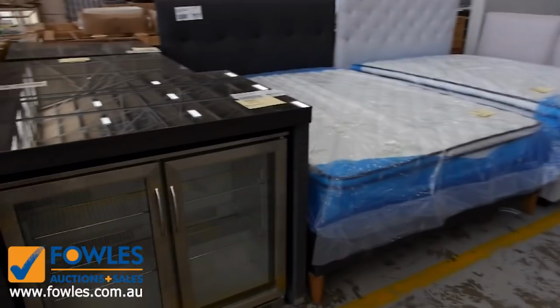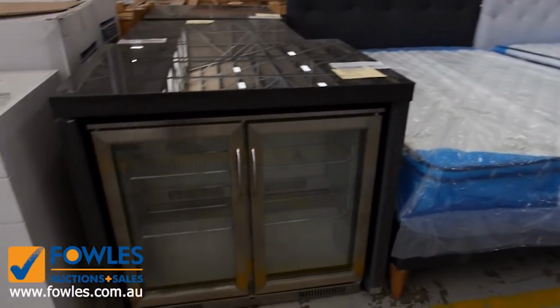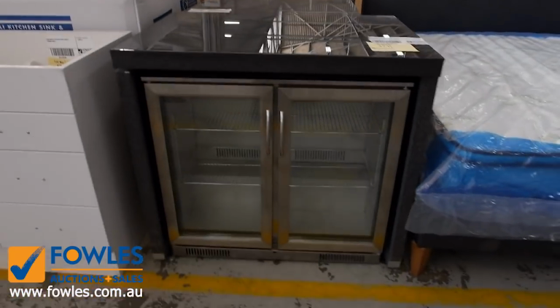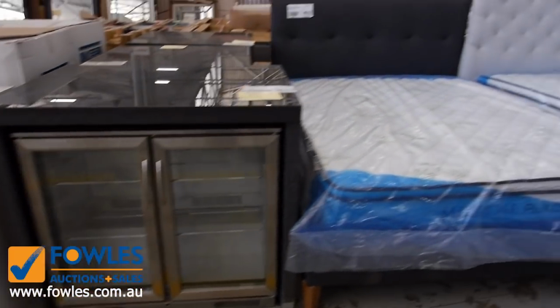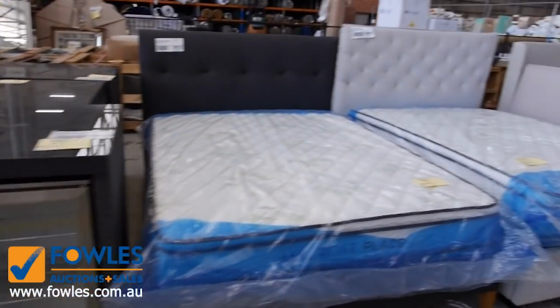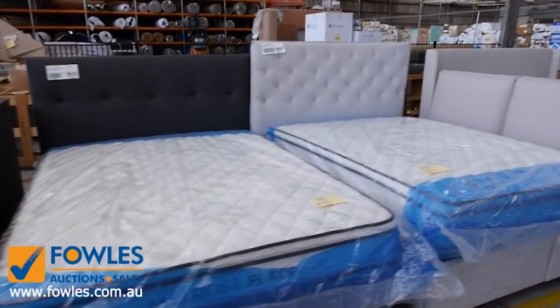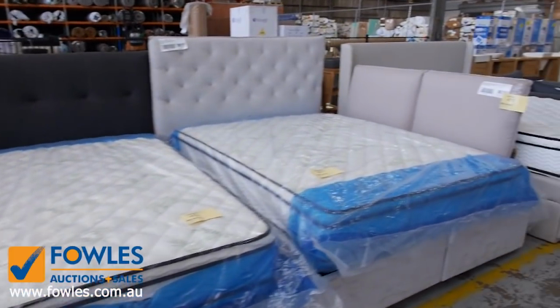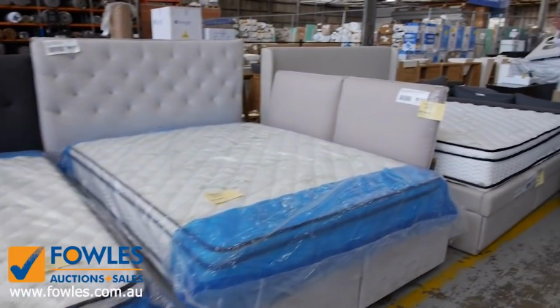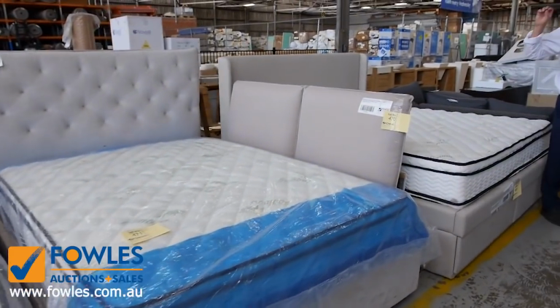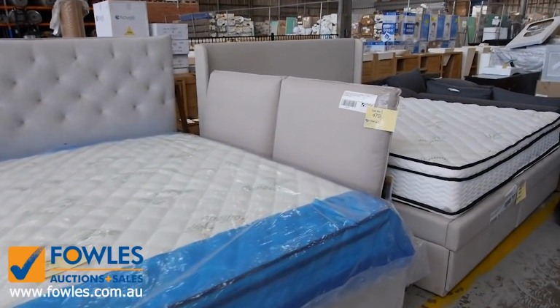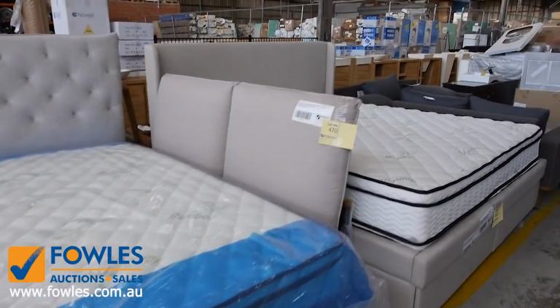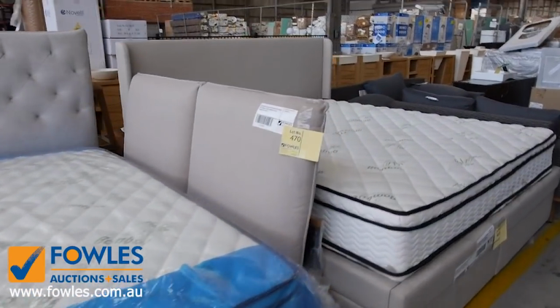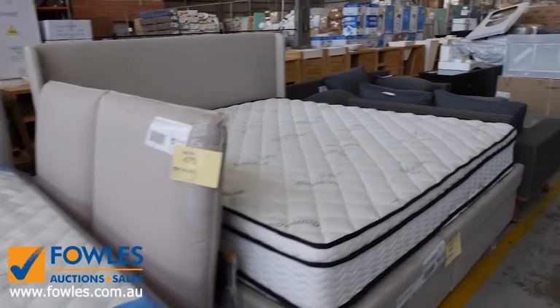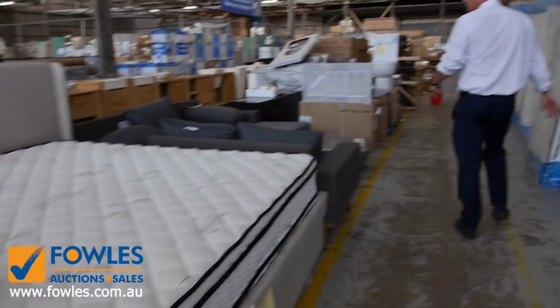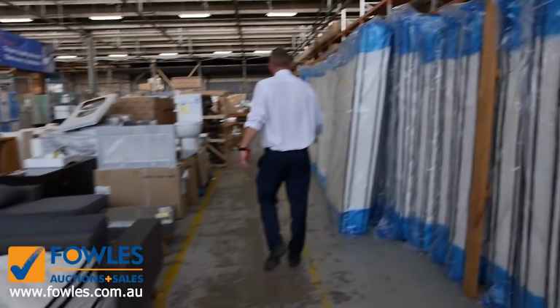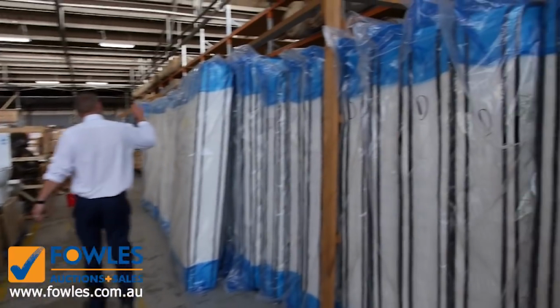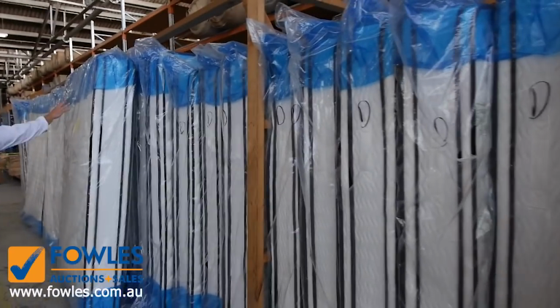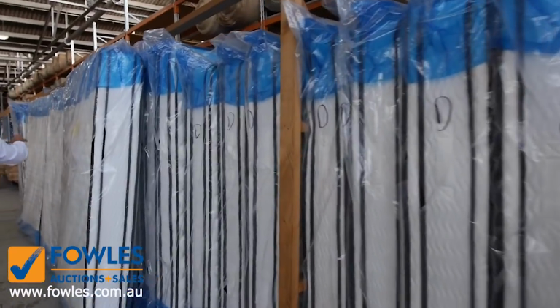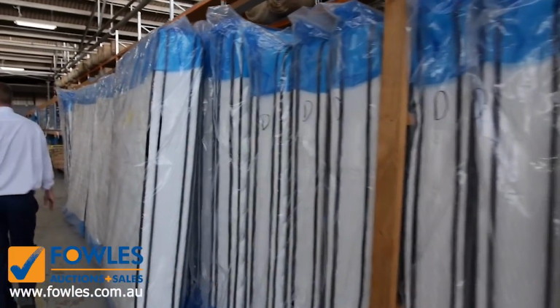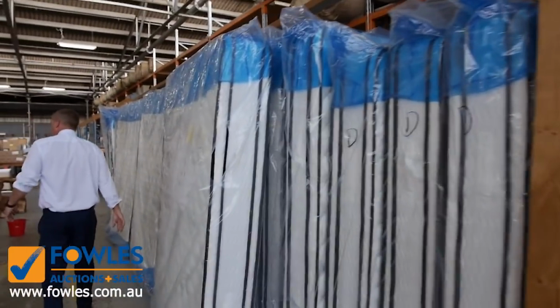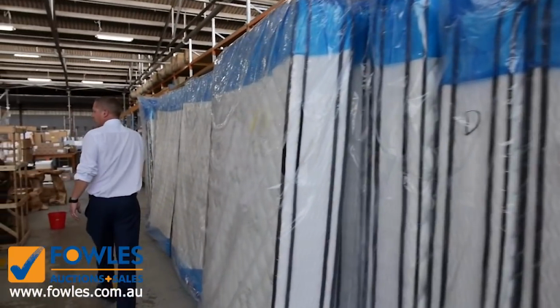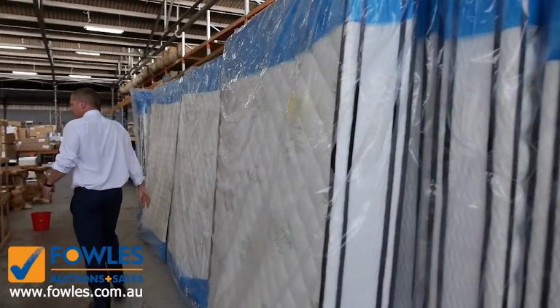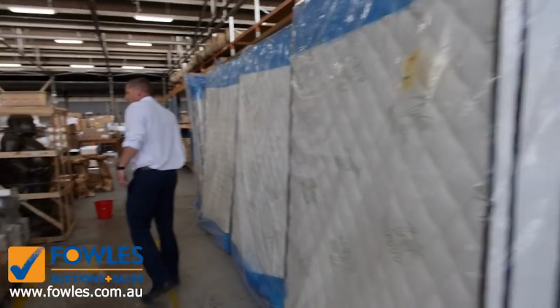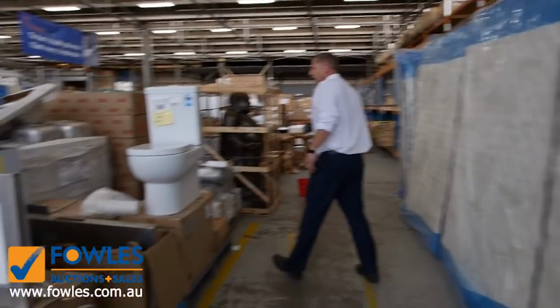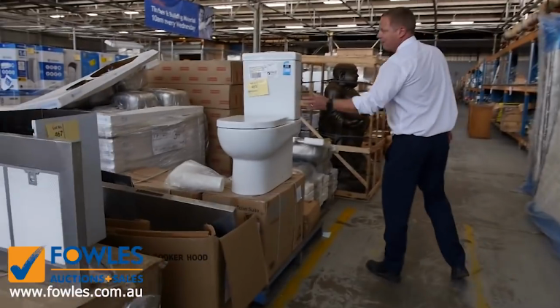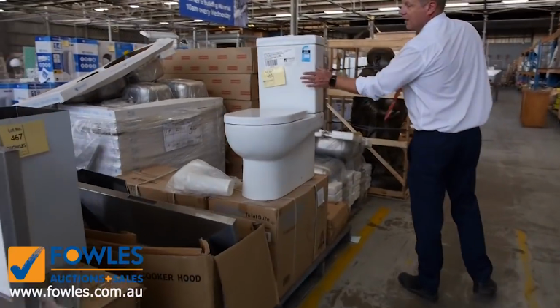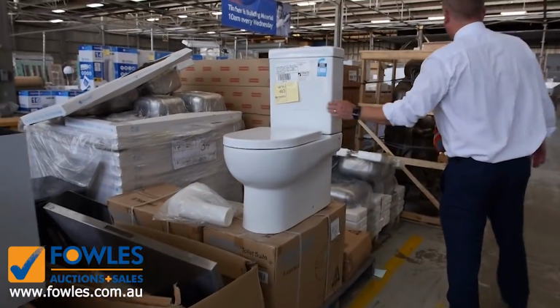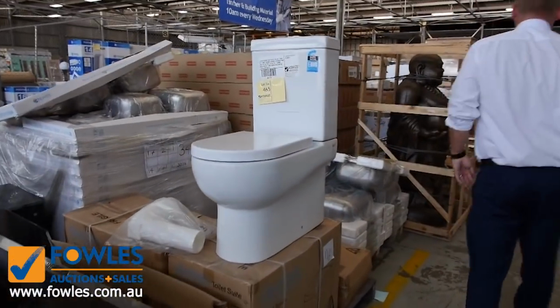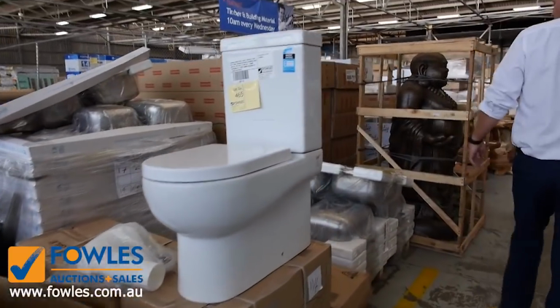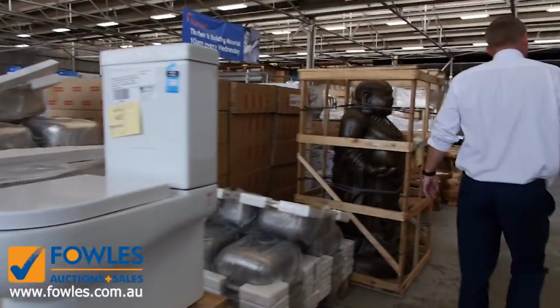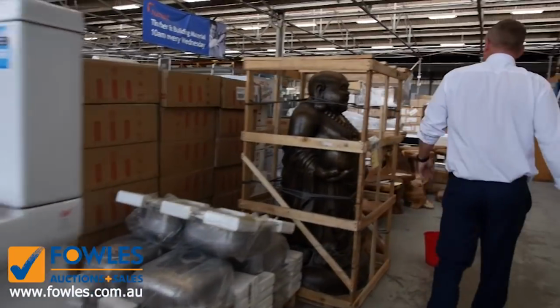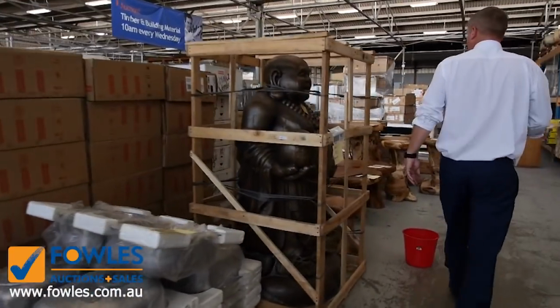Lots of bedding in tomorrow — heaps of bedding. We've got bed frames, lots and lots of mattresses, so there's a really good array of bedroom furniture in there tomorrow. A couple of toilet suites in as well, they'll be good buying for somebody.